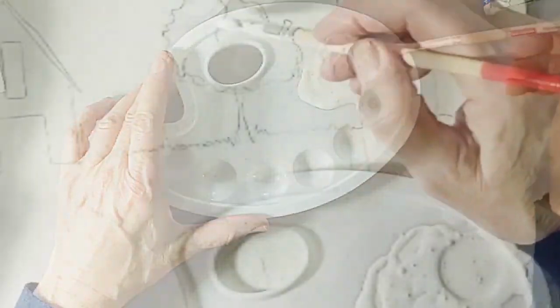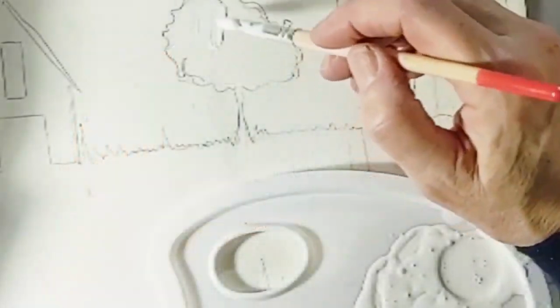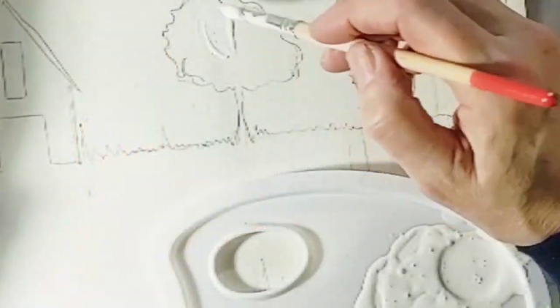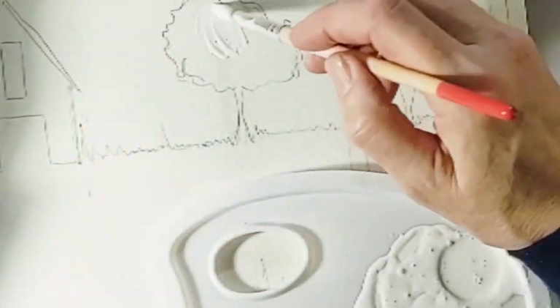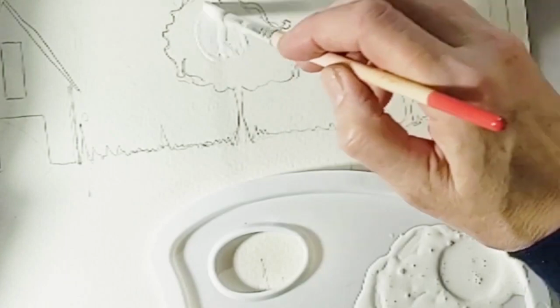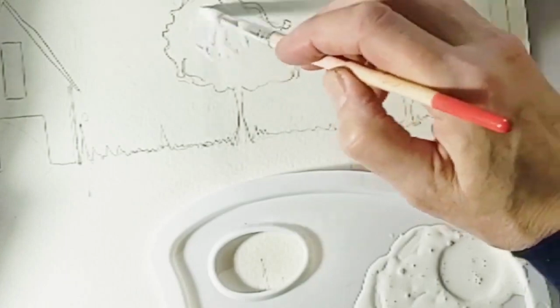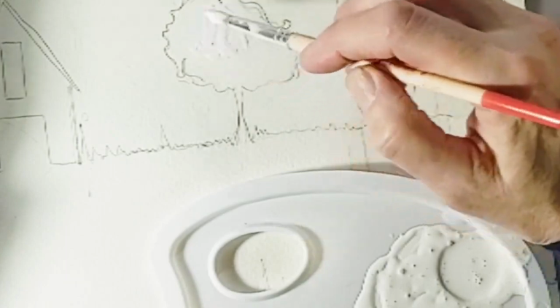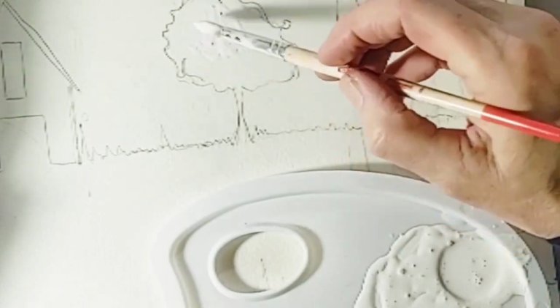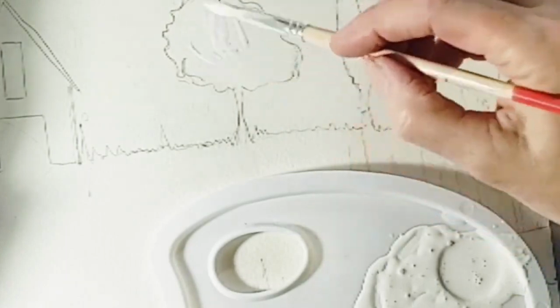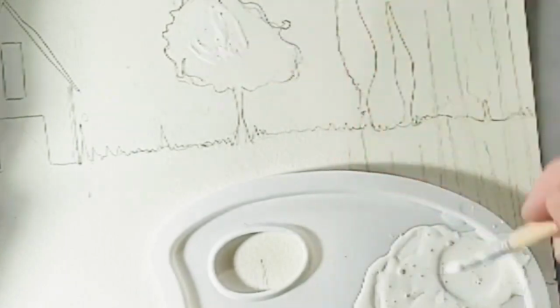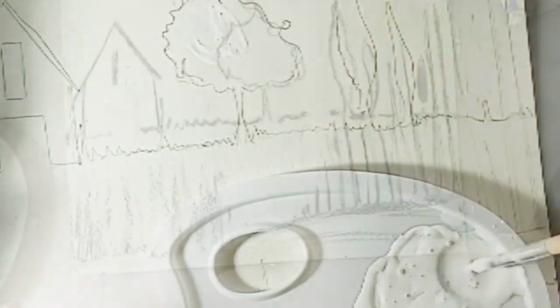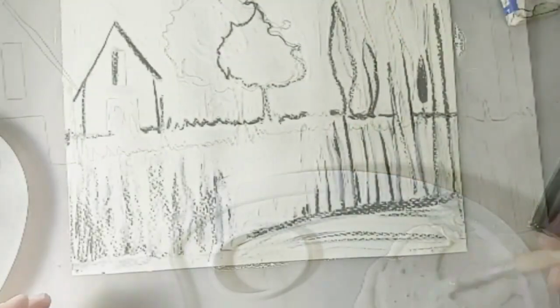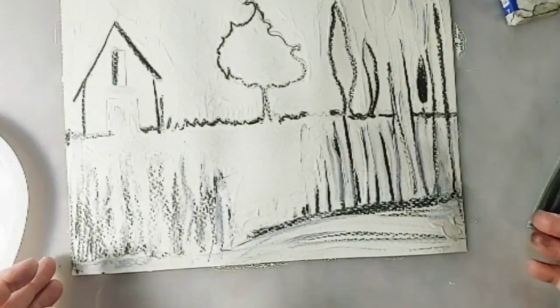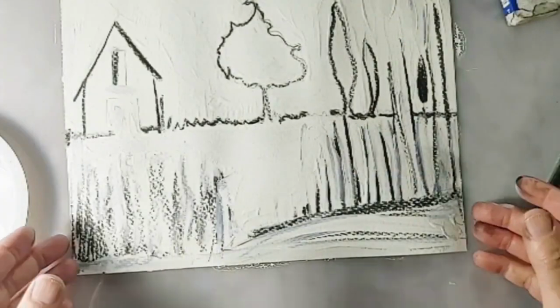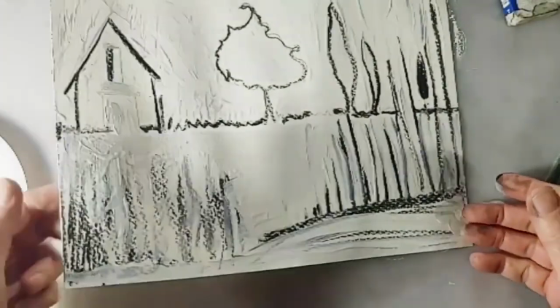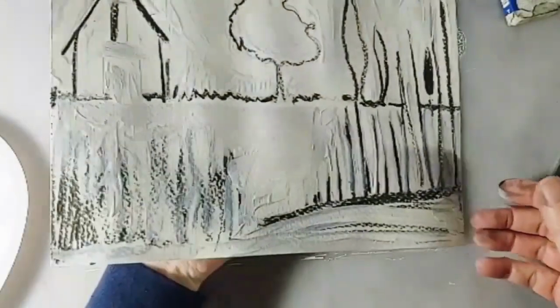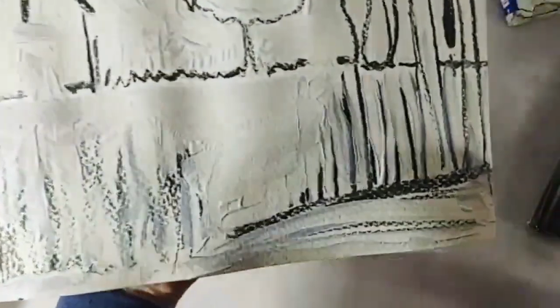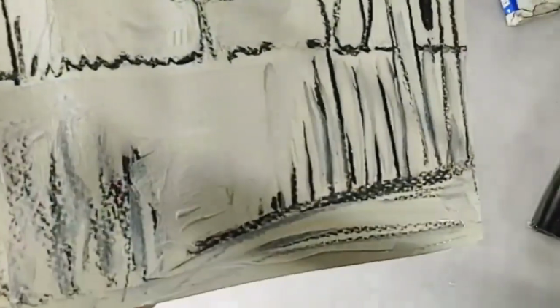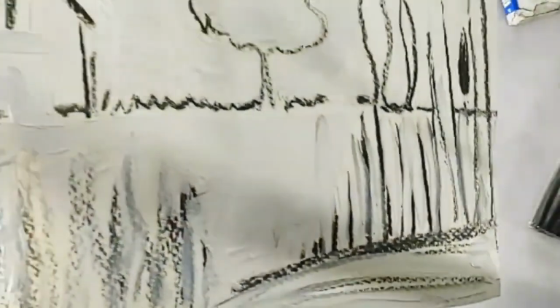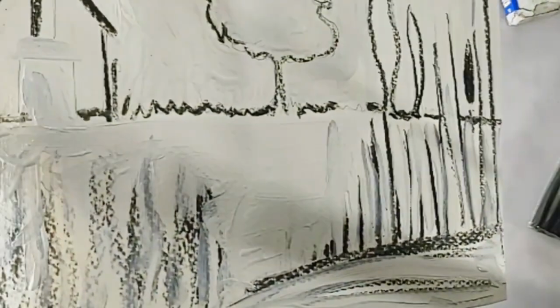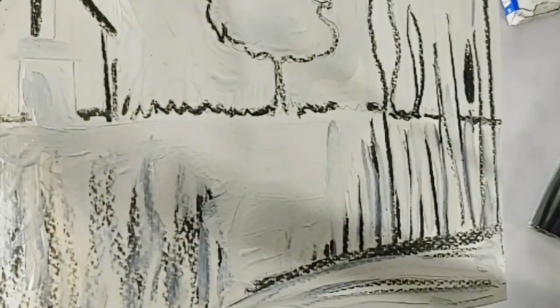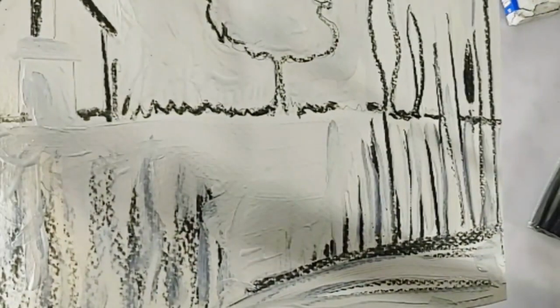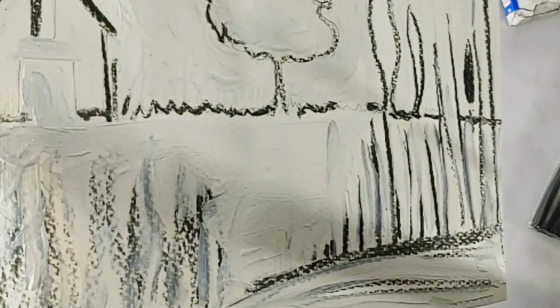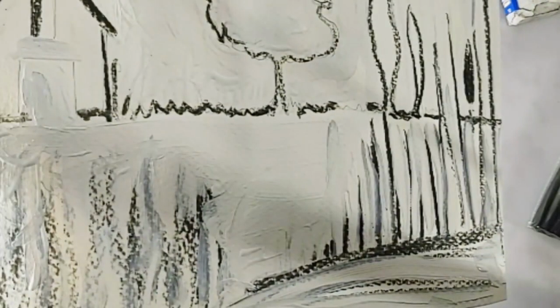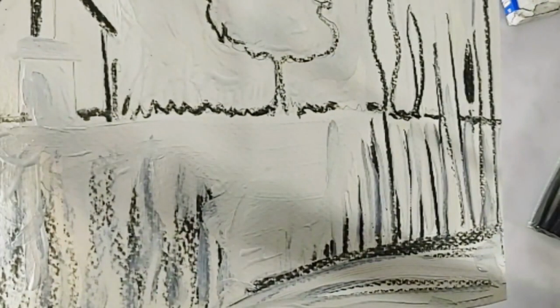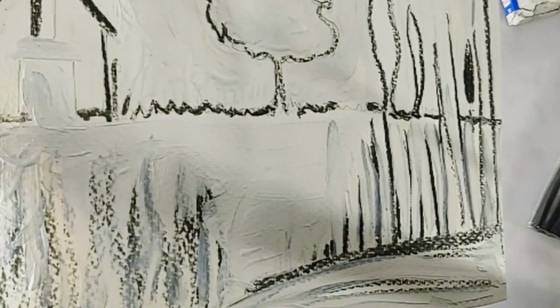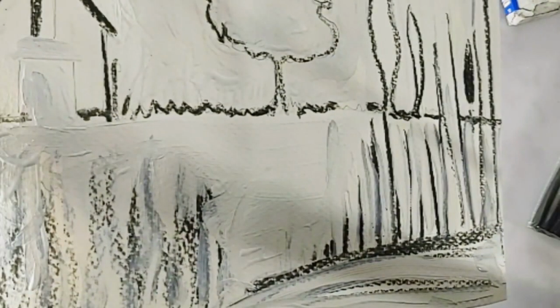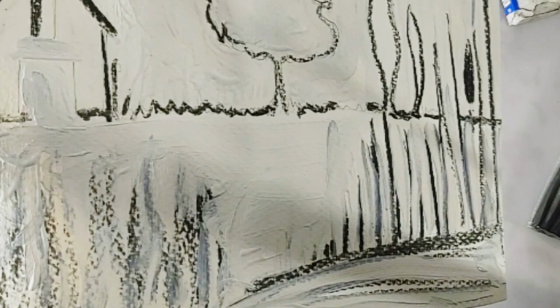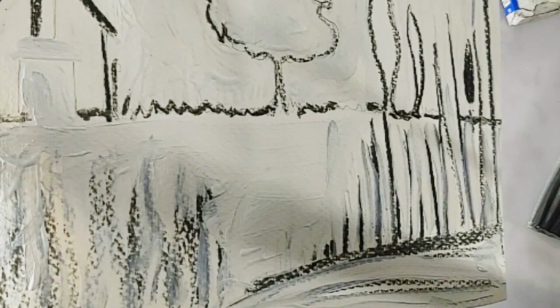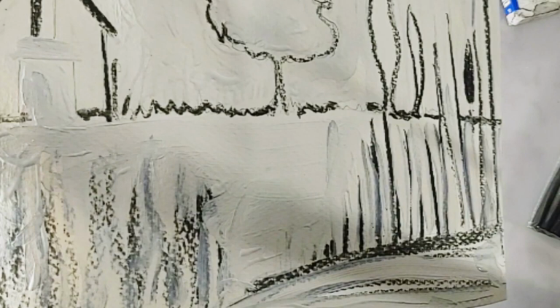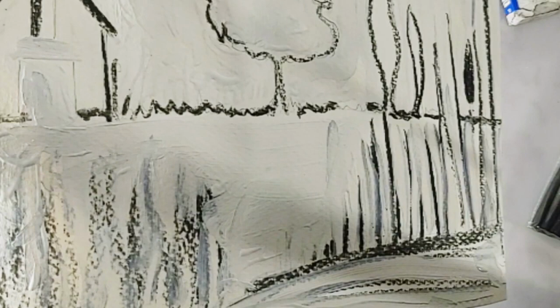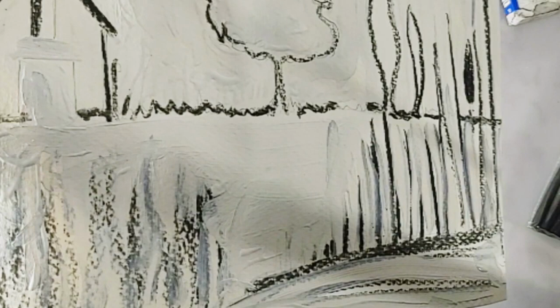Paint the white gouache in between the pencil lines leaving a gap. The wider the gap, the more black you will have in the design. You can also sketch with some charcoal to add texture. Both the charcoal and the white gouache will wash away, acting as a resist.